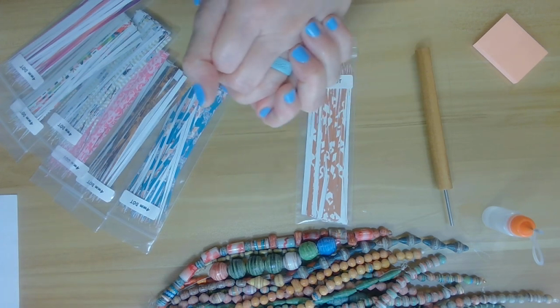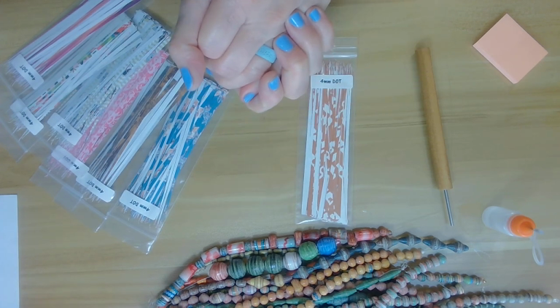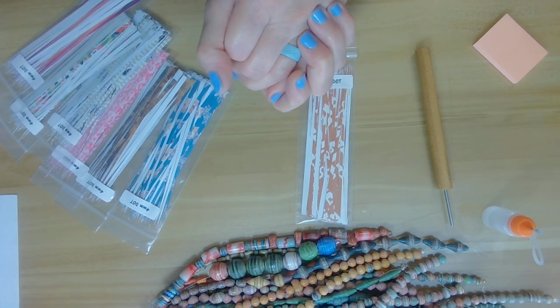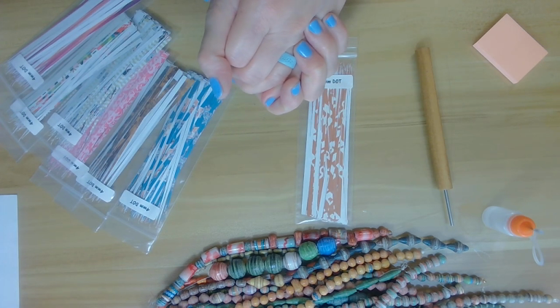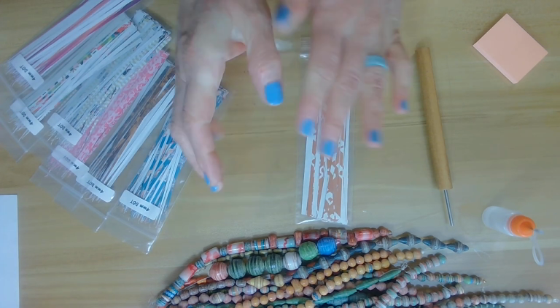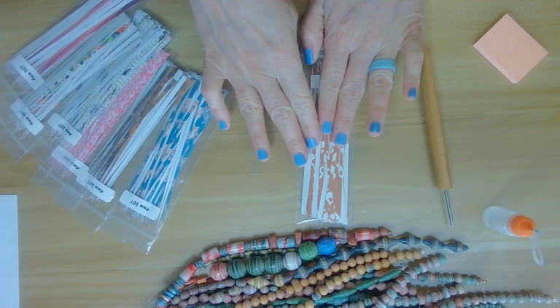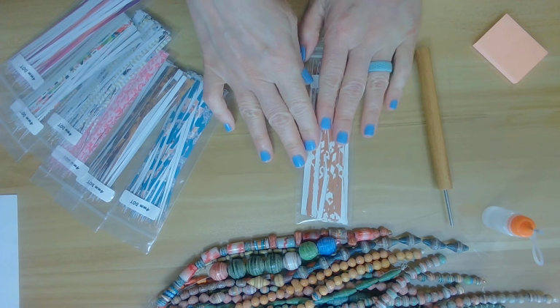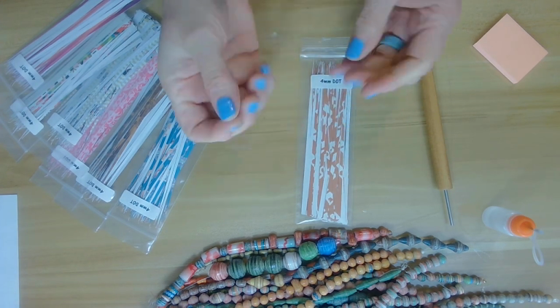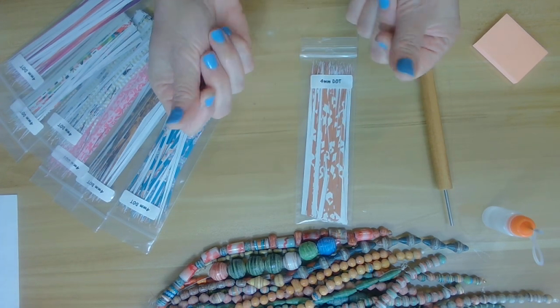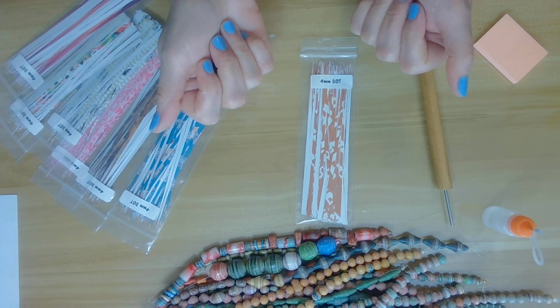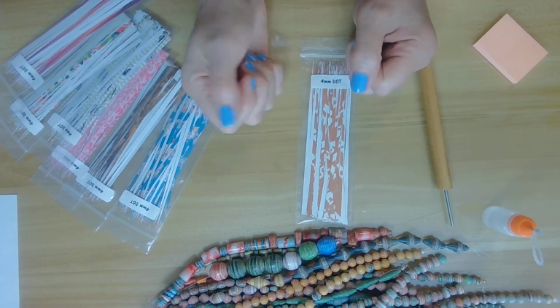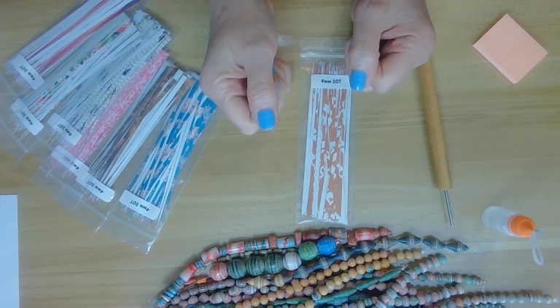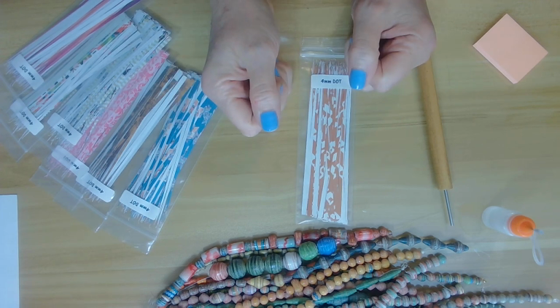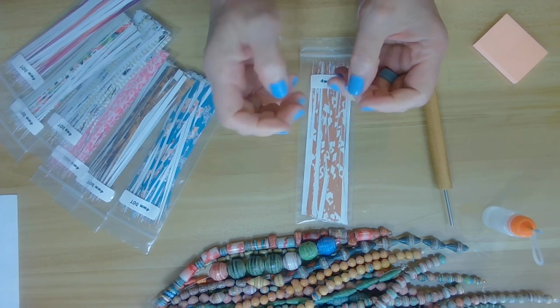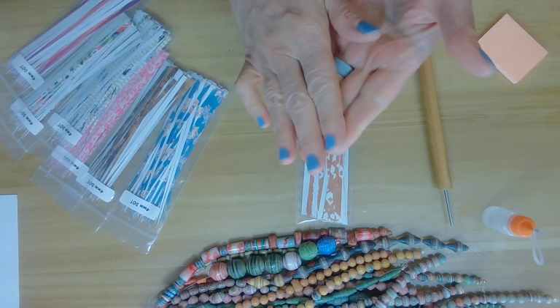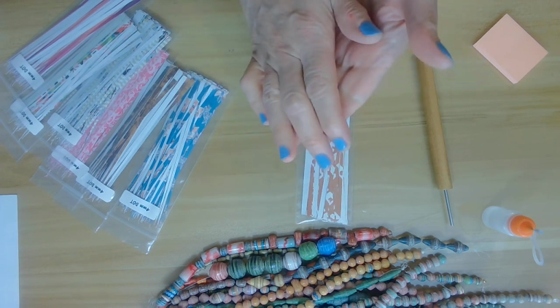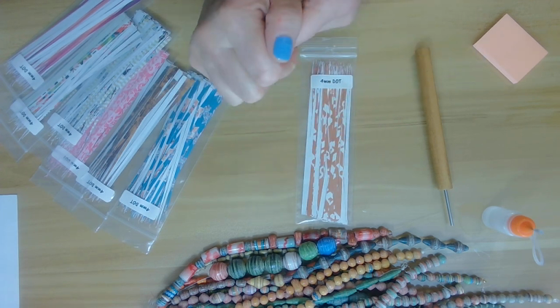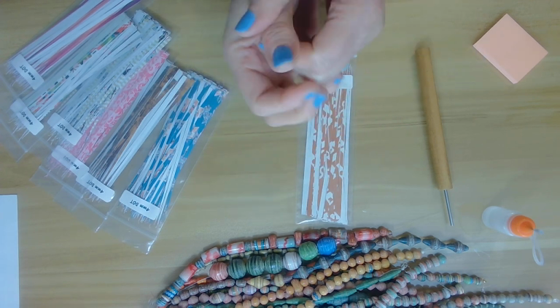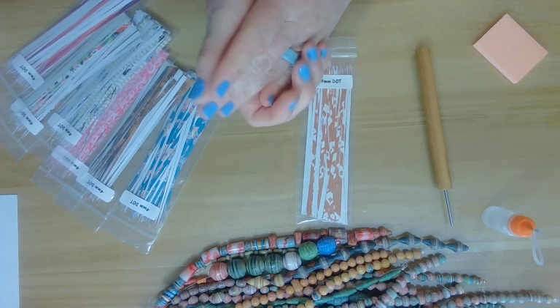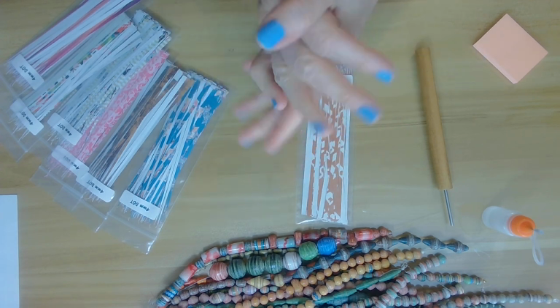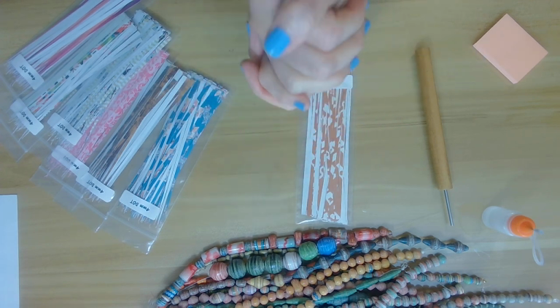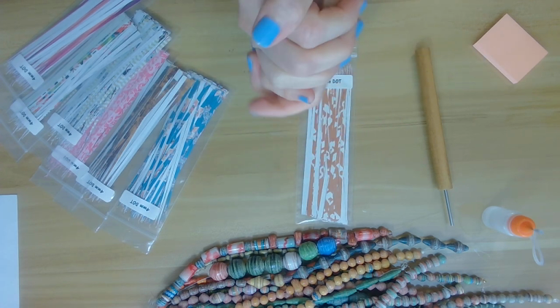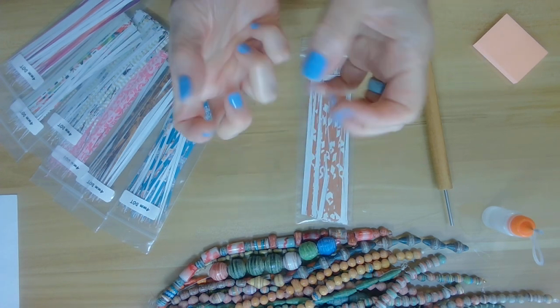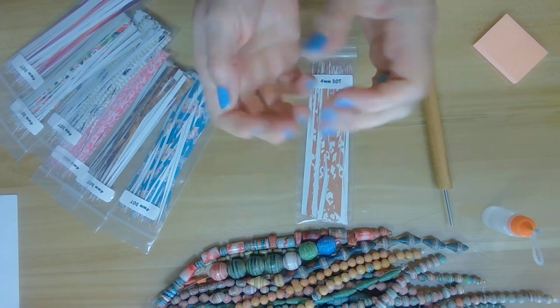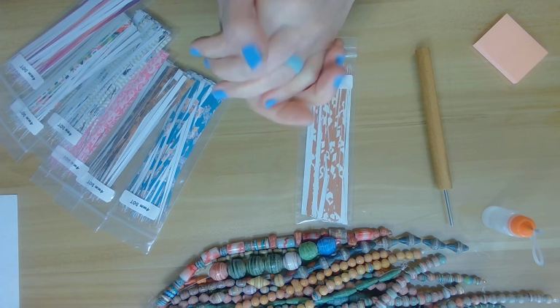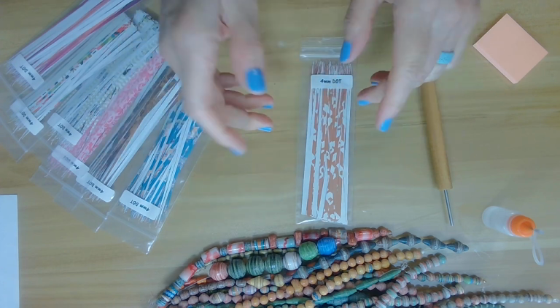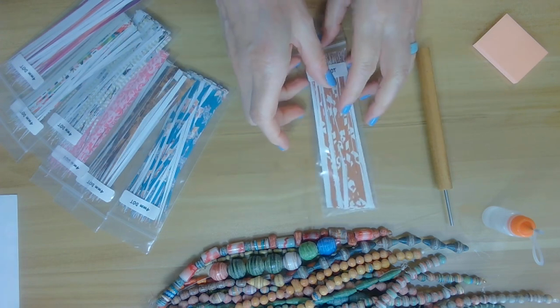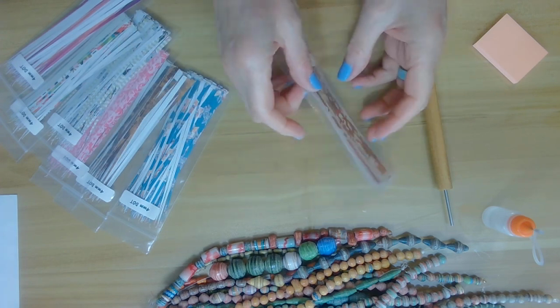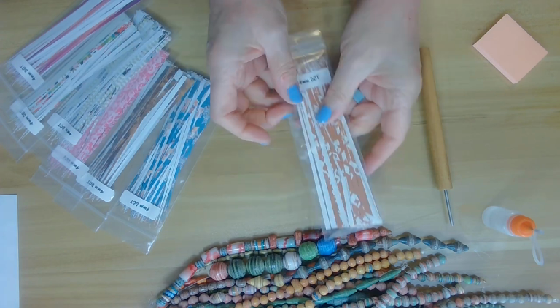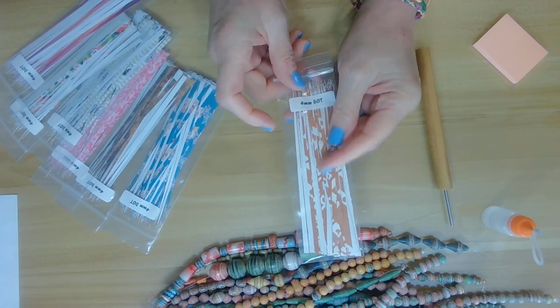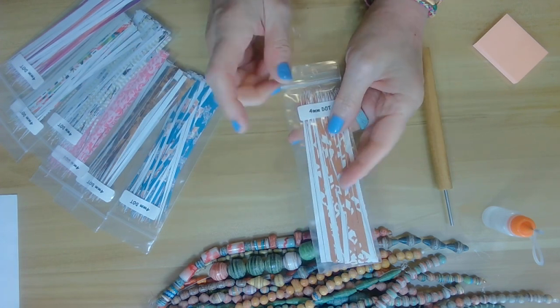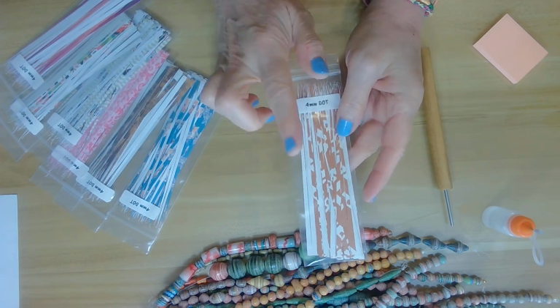Before we begin, I just want a really quick reminder: make sure that you moisturize your hands a lot. The paper tends to absorb the oils in your skin and they might crack, so the more moisturizer you have on your hands, the better off you'll be.